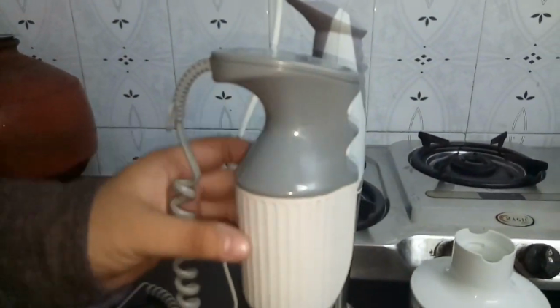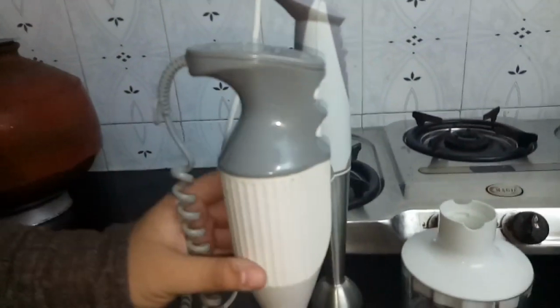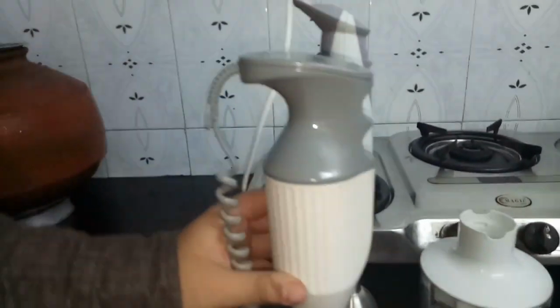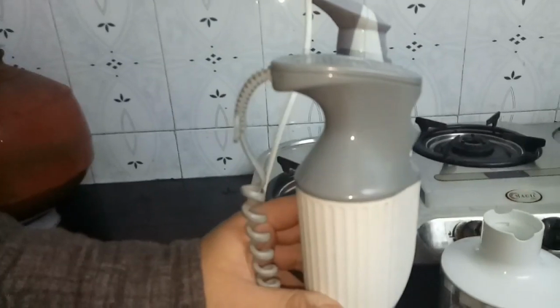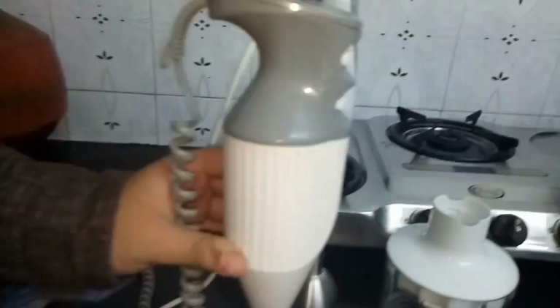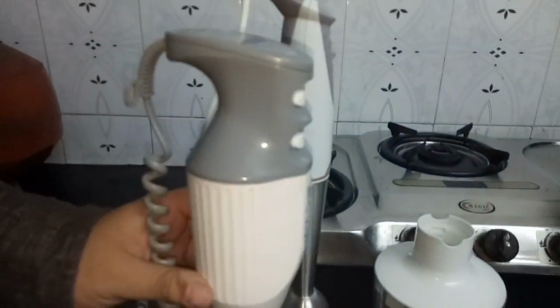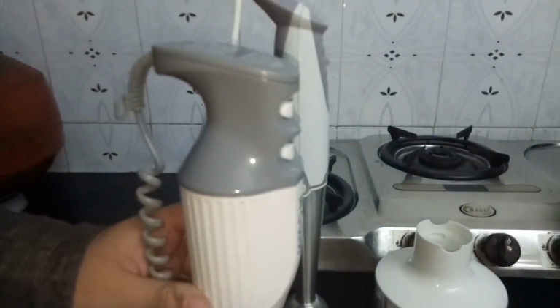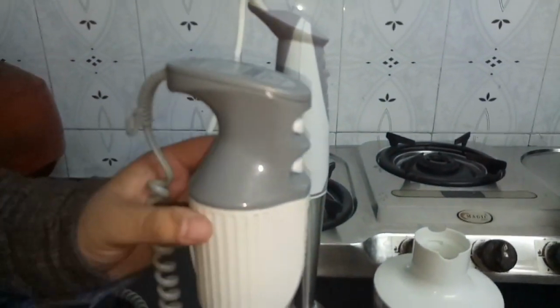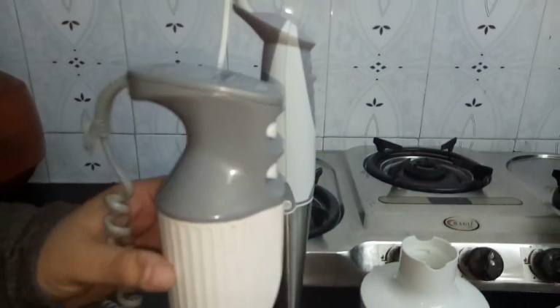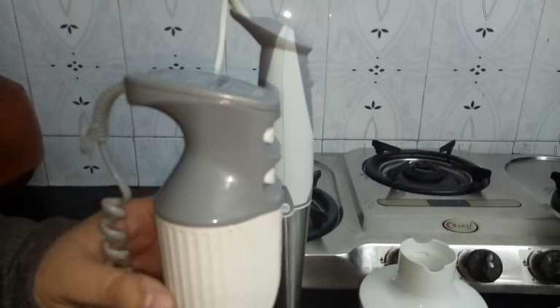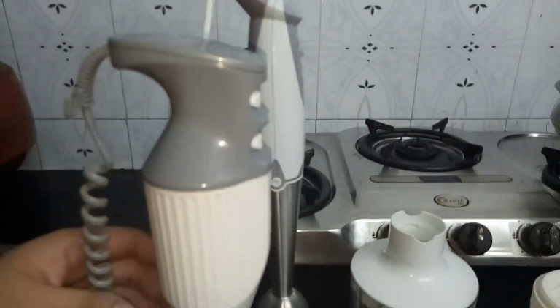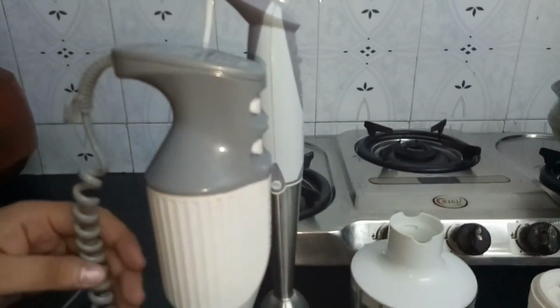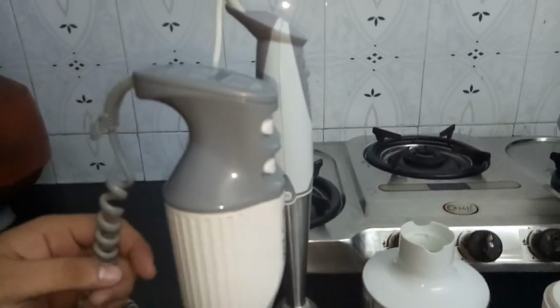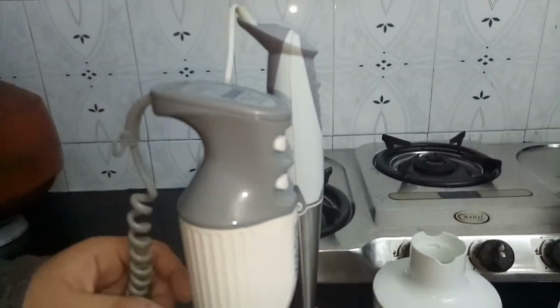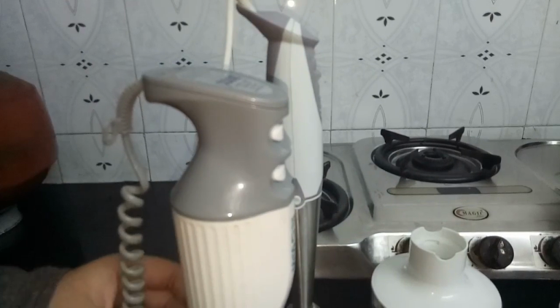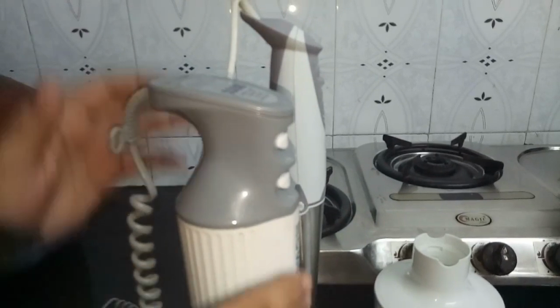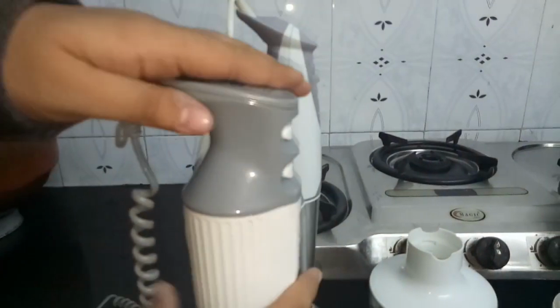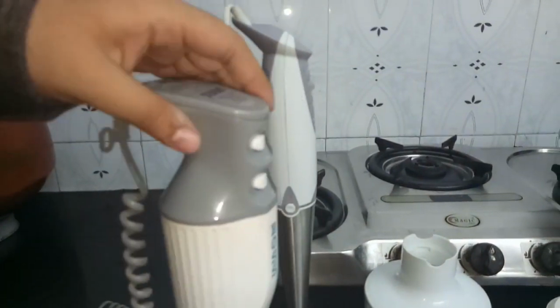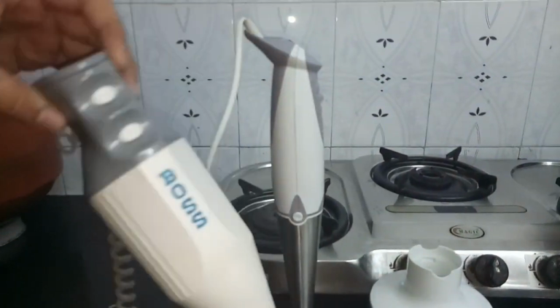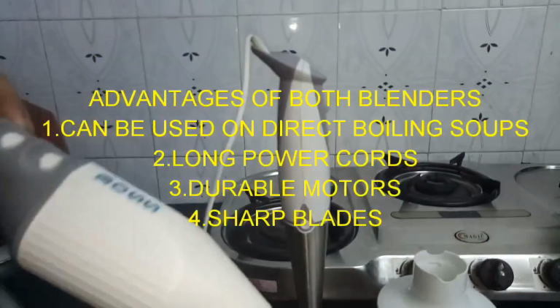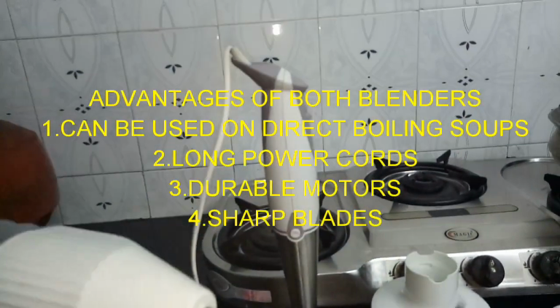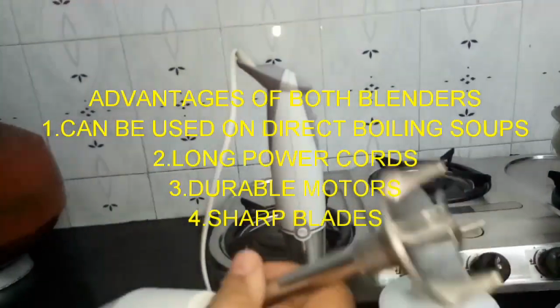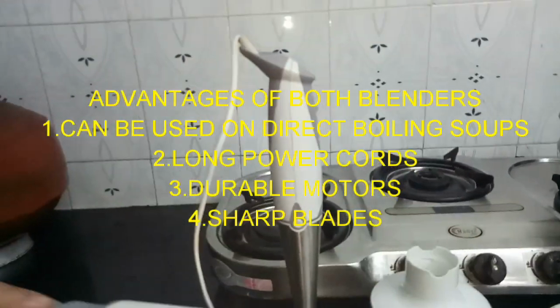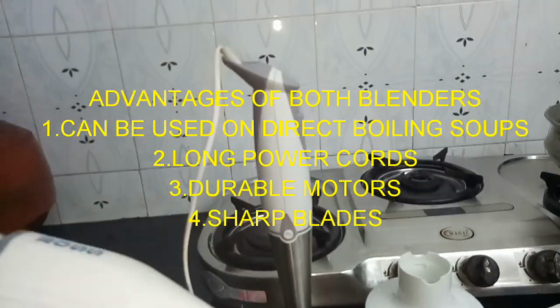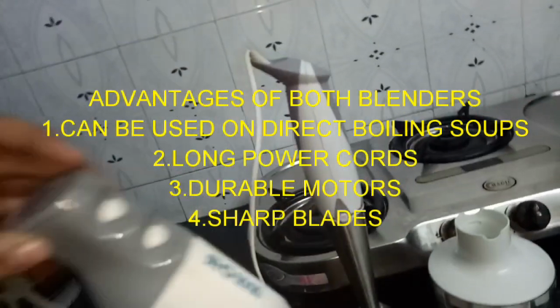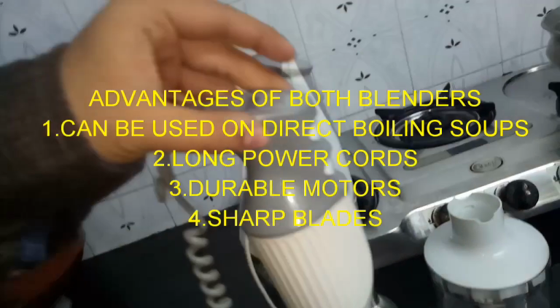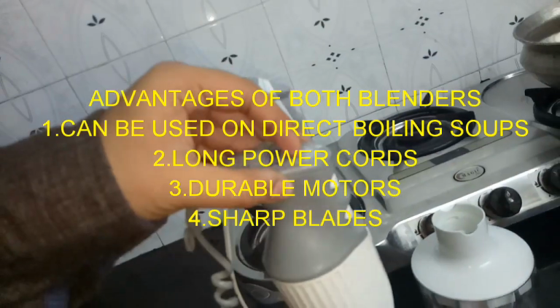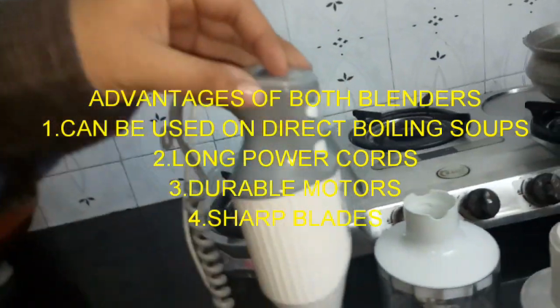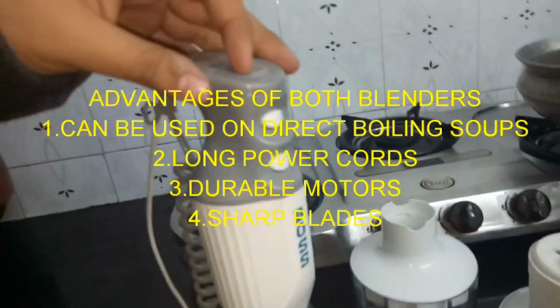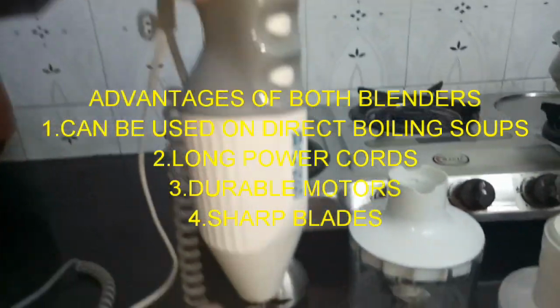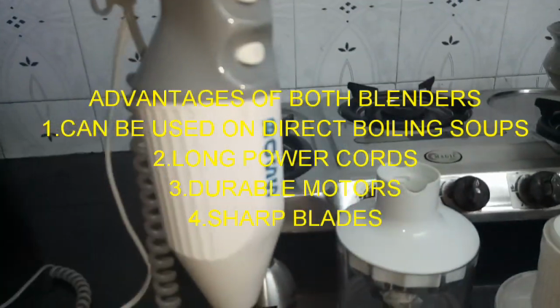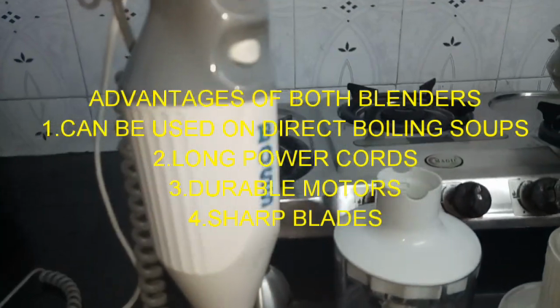Today's topic is the Immersion Blender. In English recipes we use the term 'immersion blender,' but it is nothing special — it is our normal hand mixer or hand blender which we use in our kitchen.